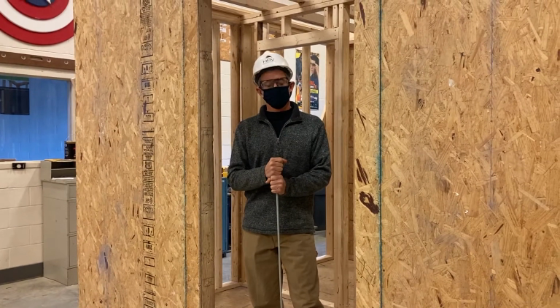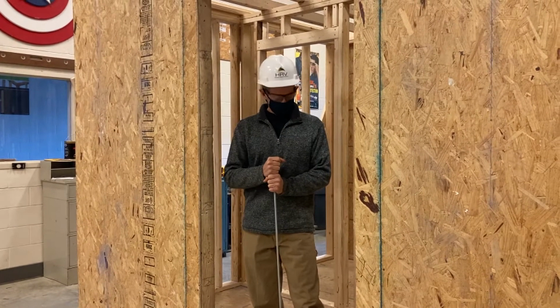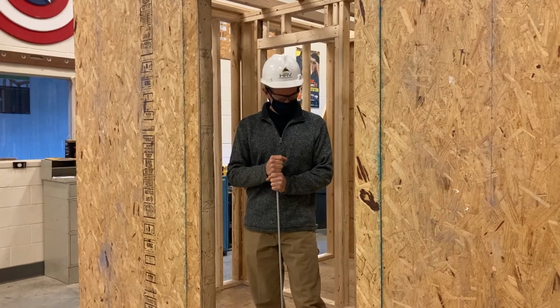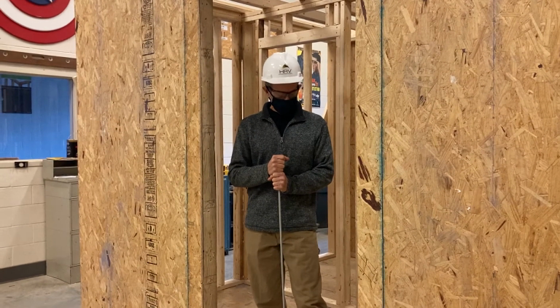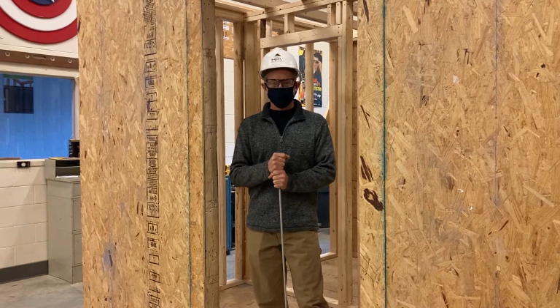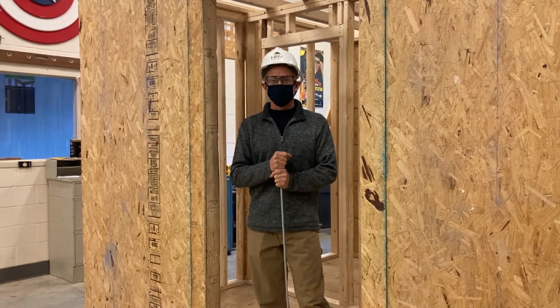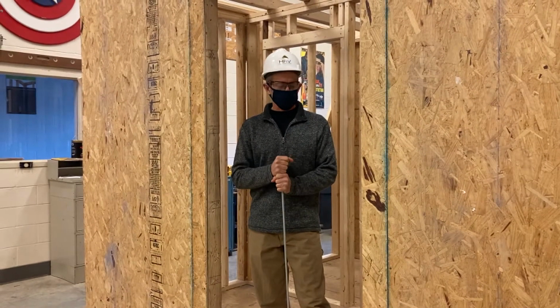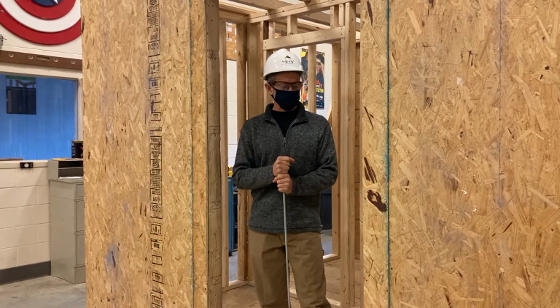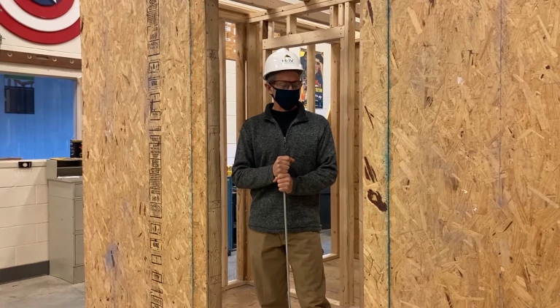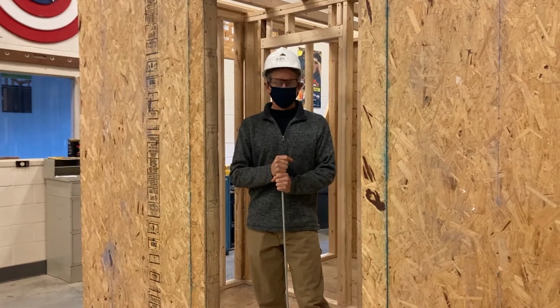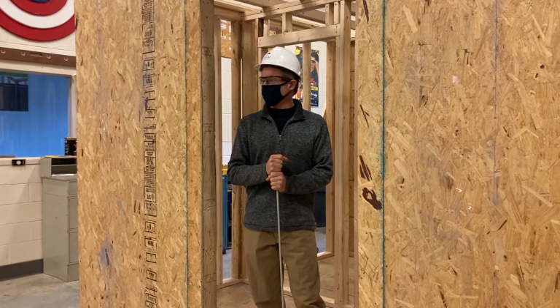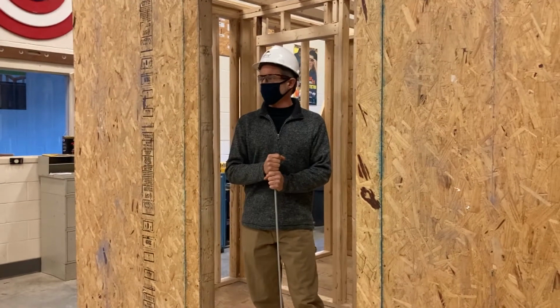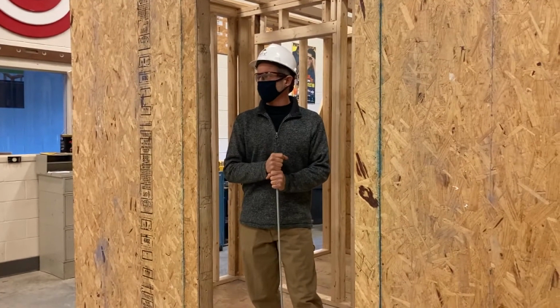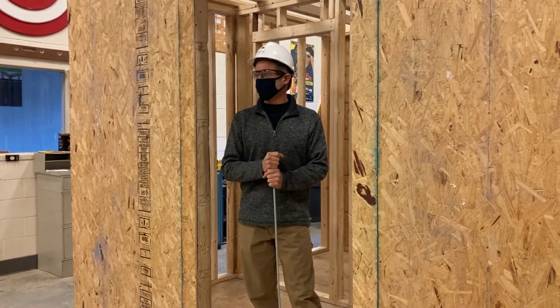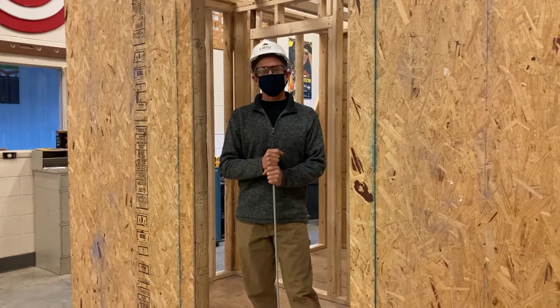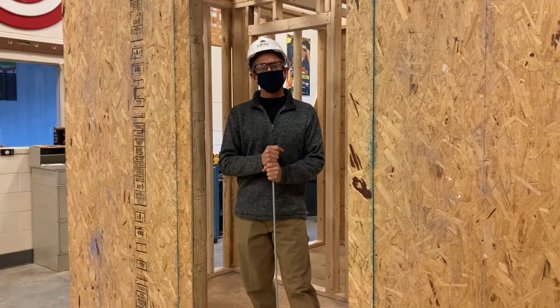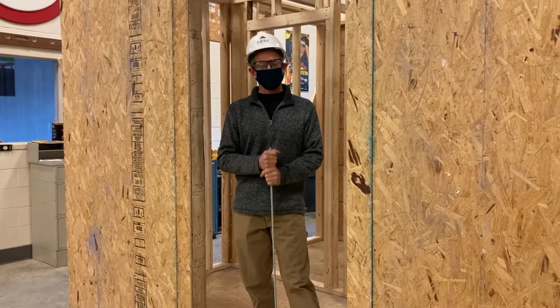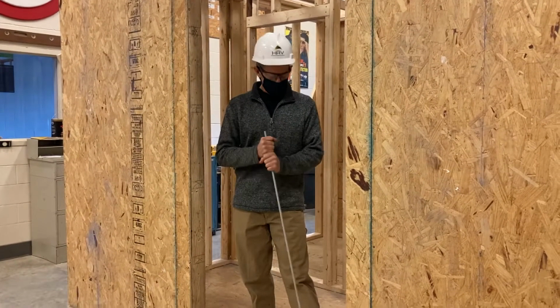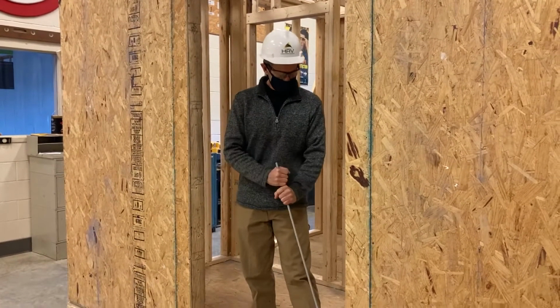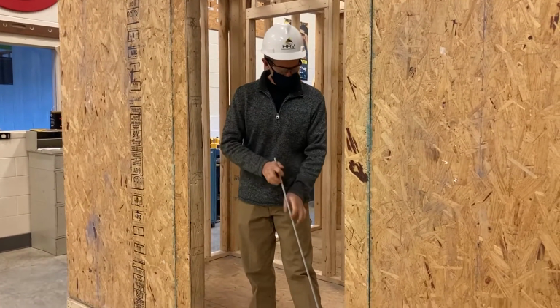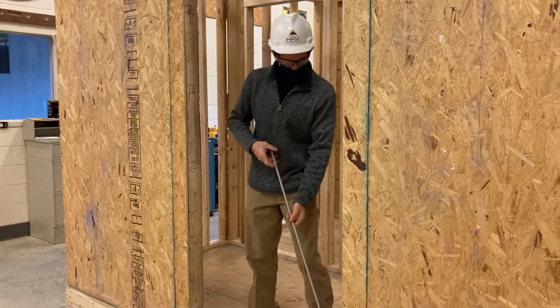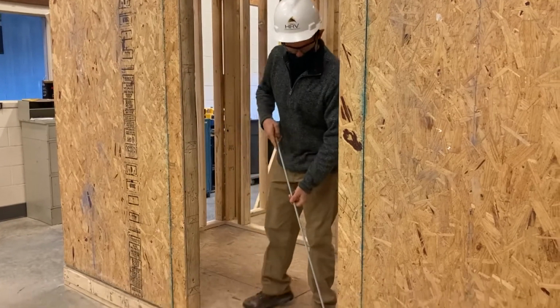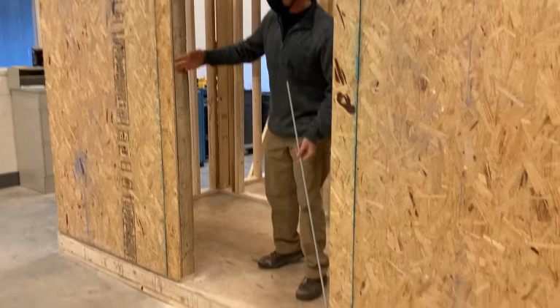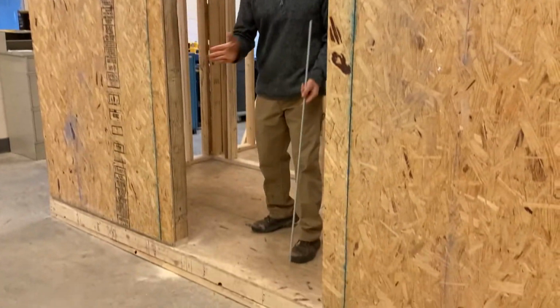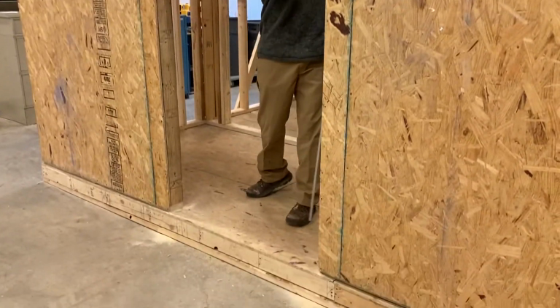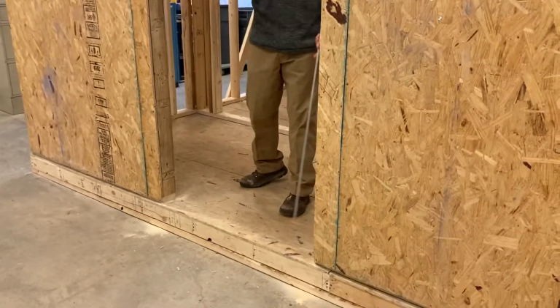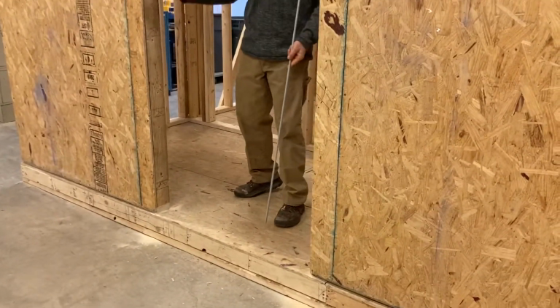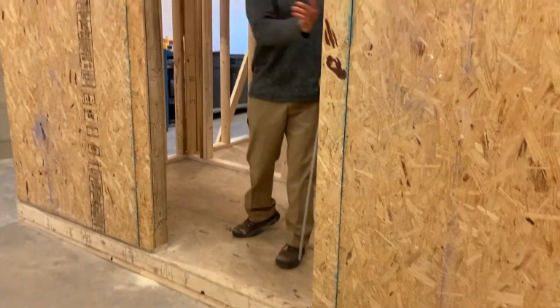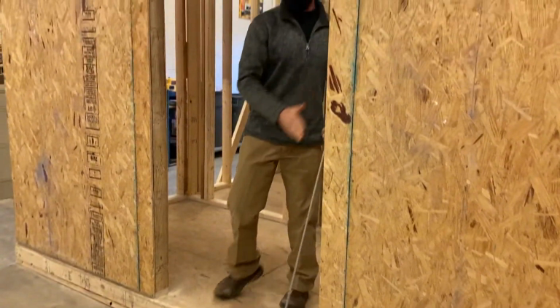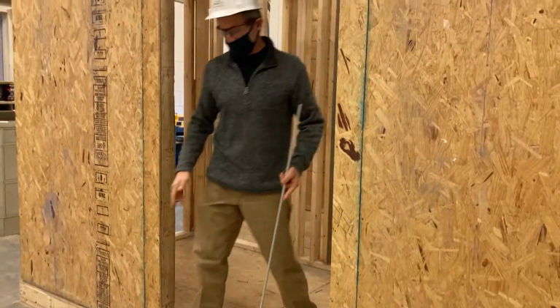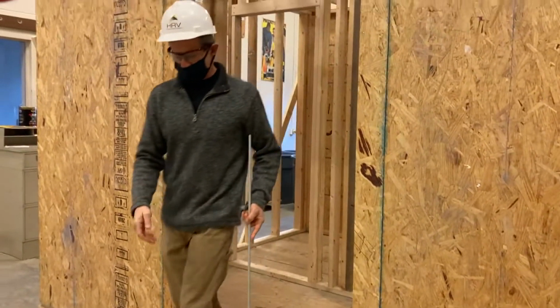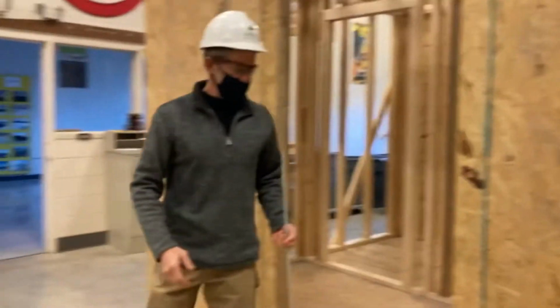I was going to go over what the guys did this morning in class, just to make sure — I tried to recruit some of them for the video, but I guess I'll have to do it today. Anyway, they started off — if you guys recall, this is the door opening here for our front main entry door of our house.